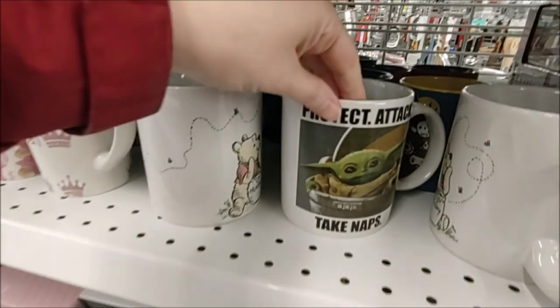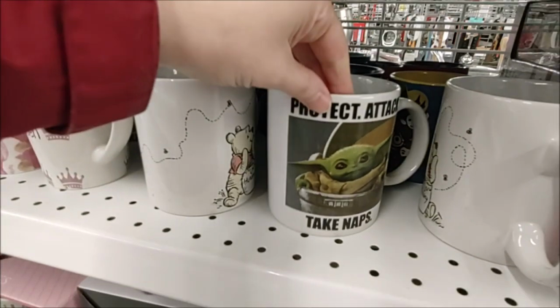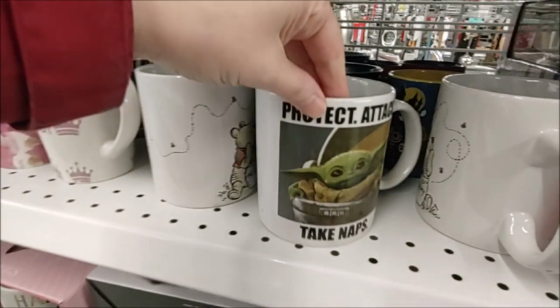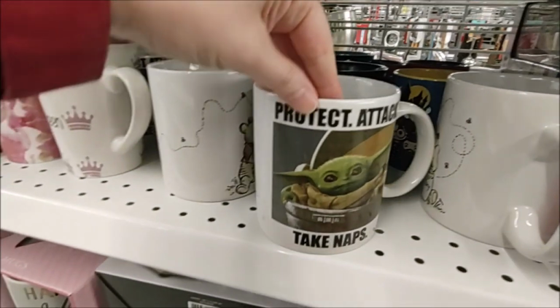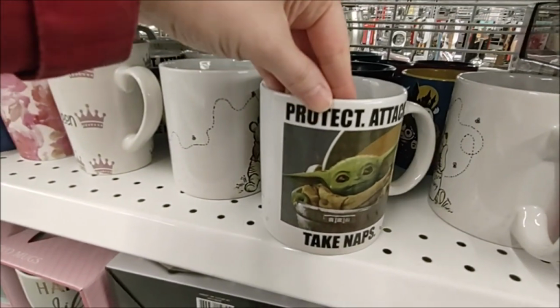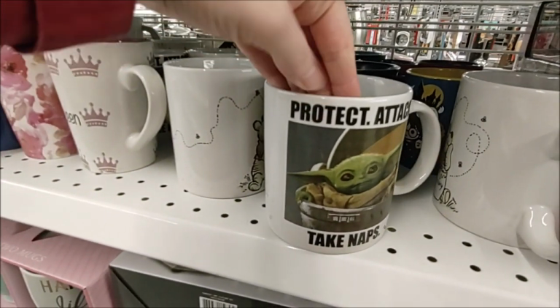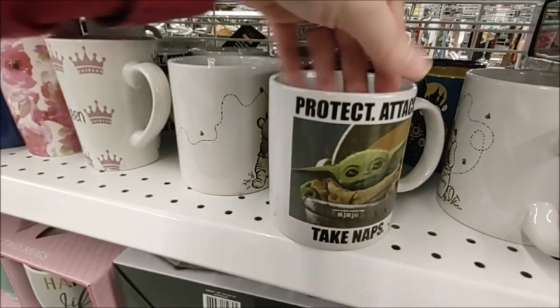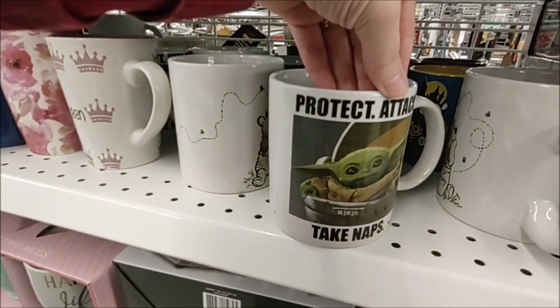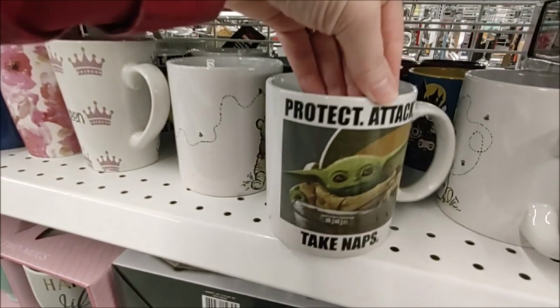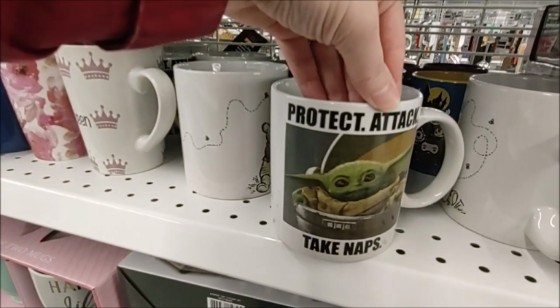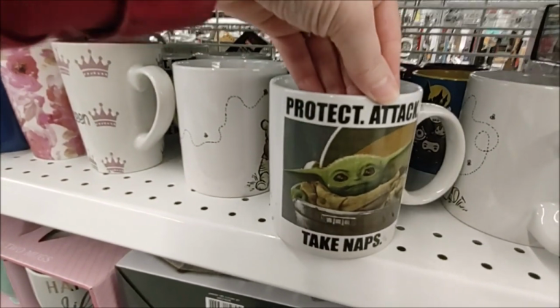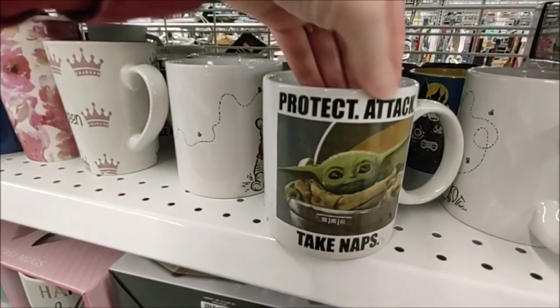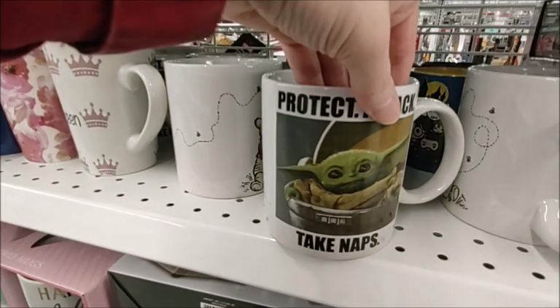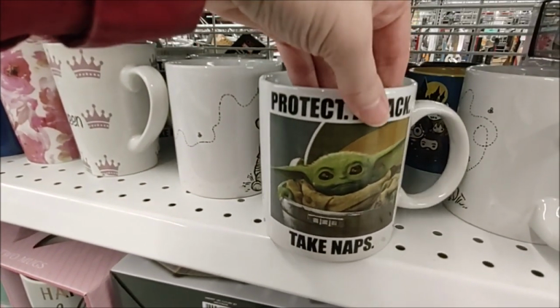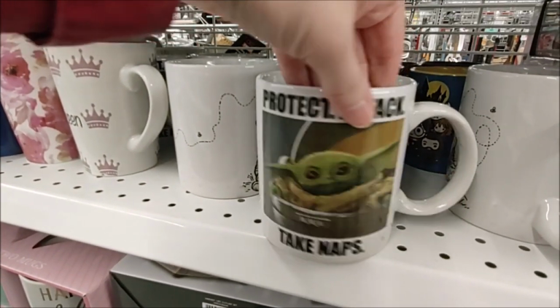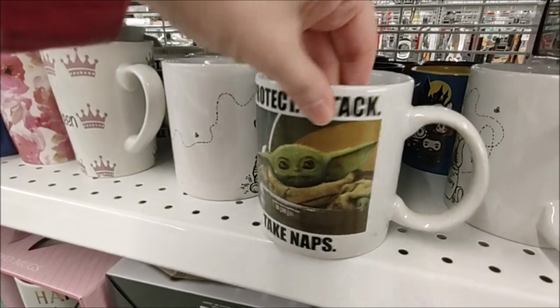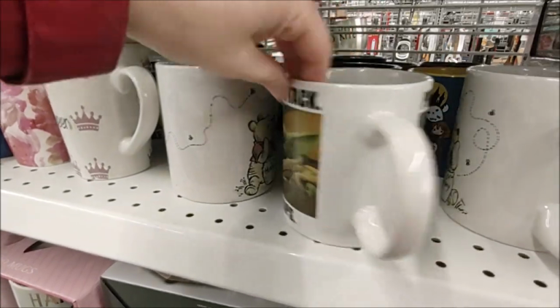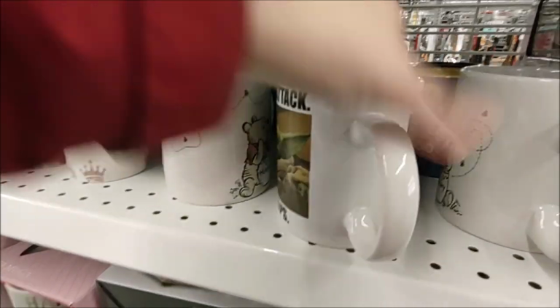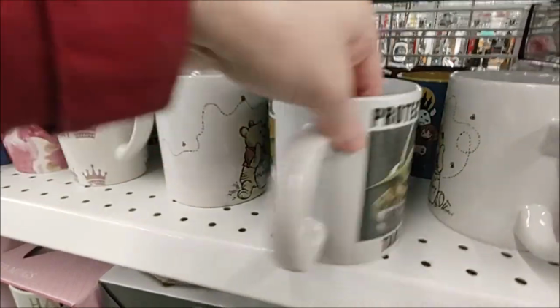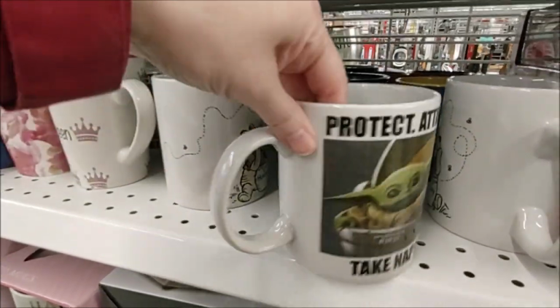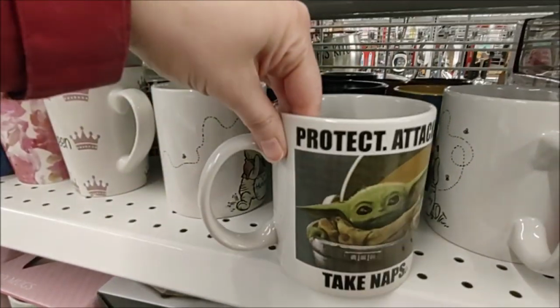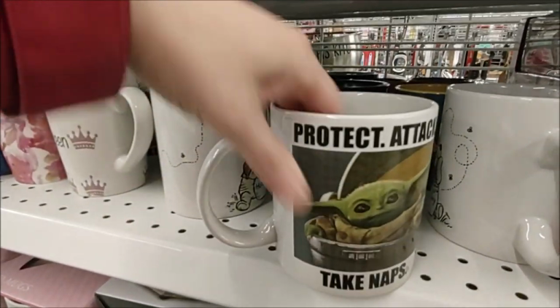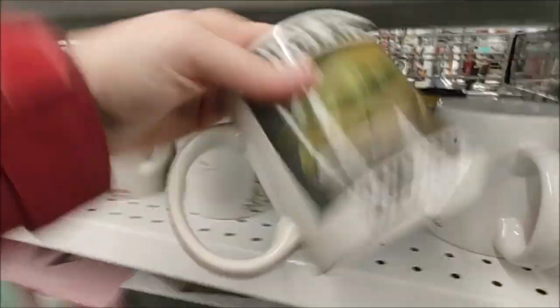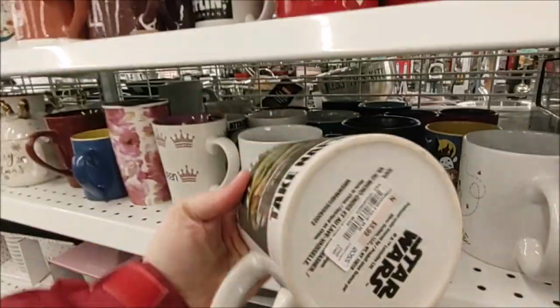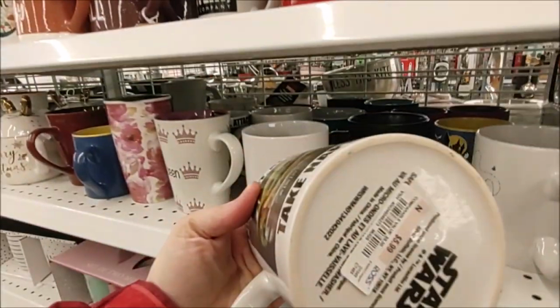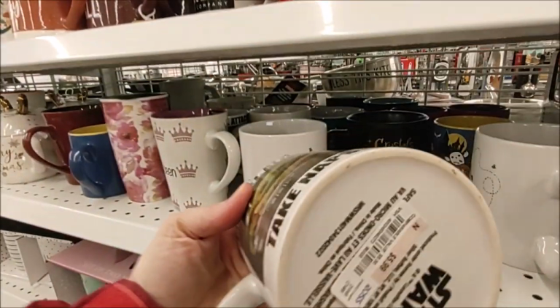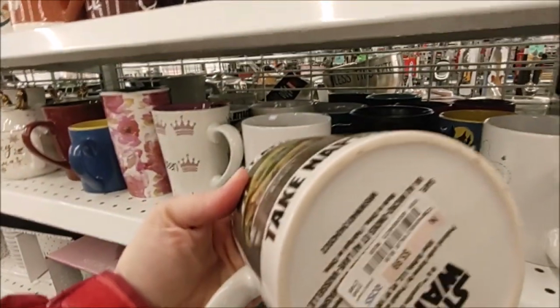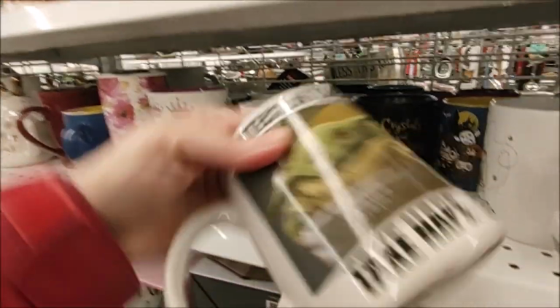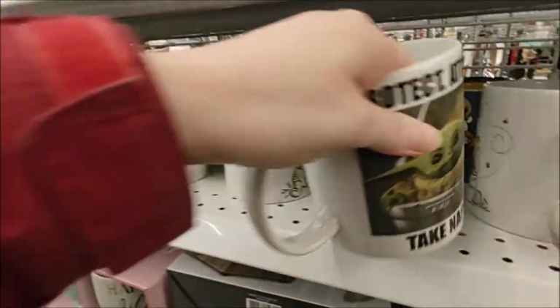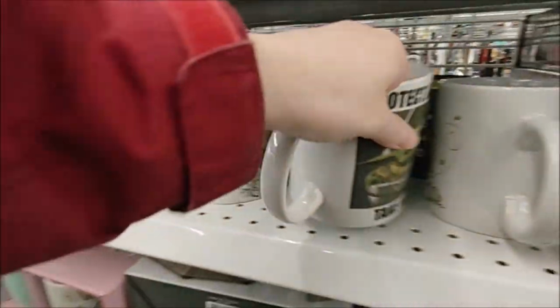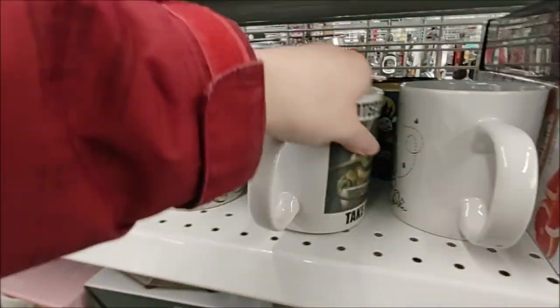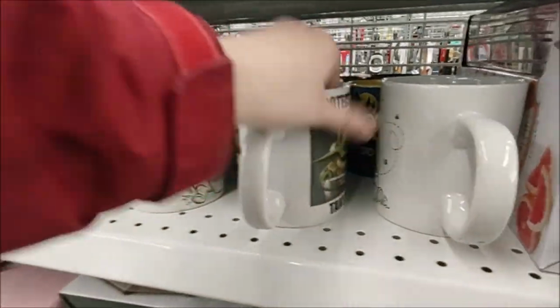And then we have a Mandalorian mug that says 'Protect, attack, take naps' — that sounds like a good plan. That's $5.99 as well.